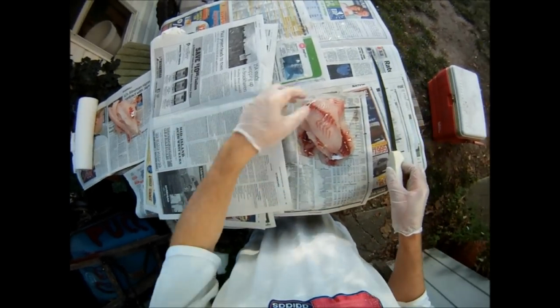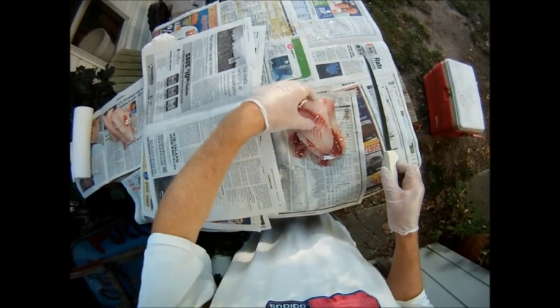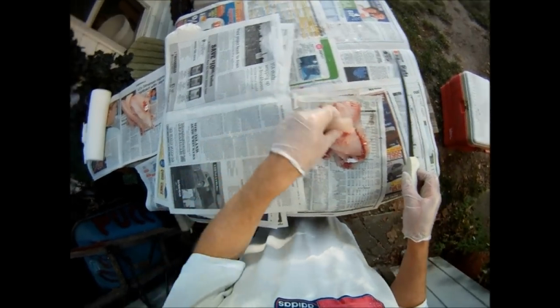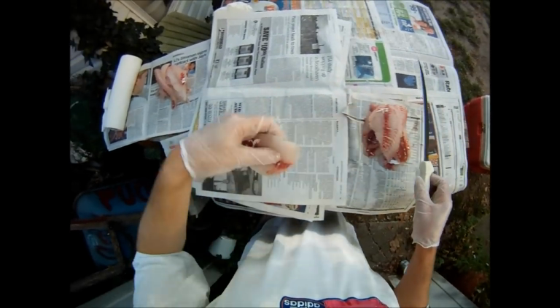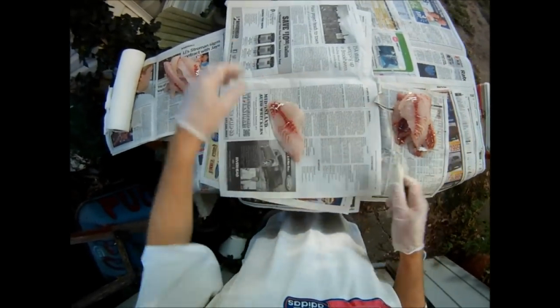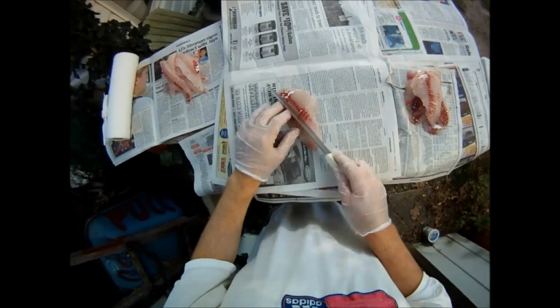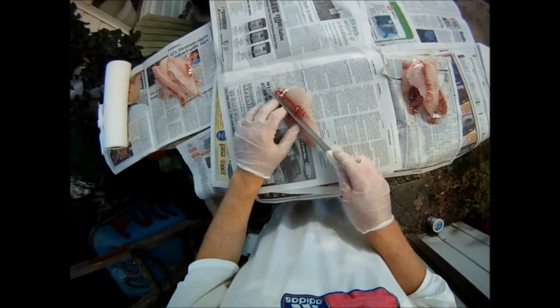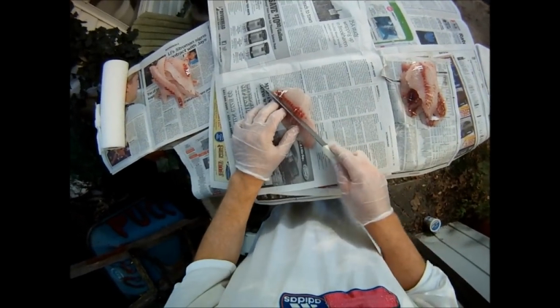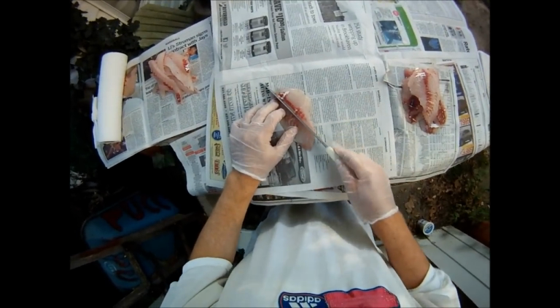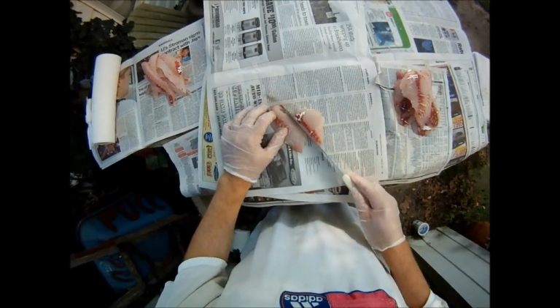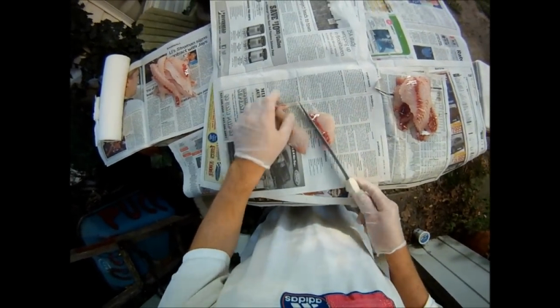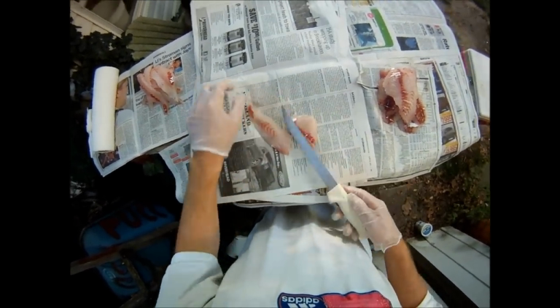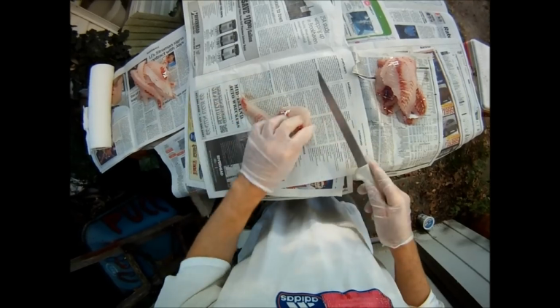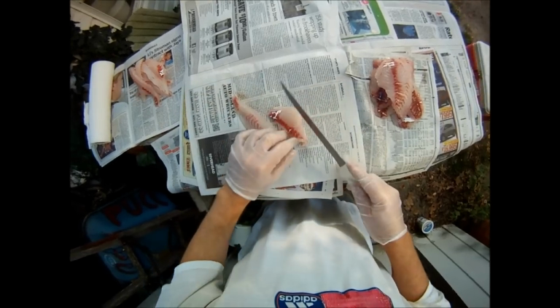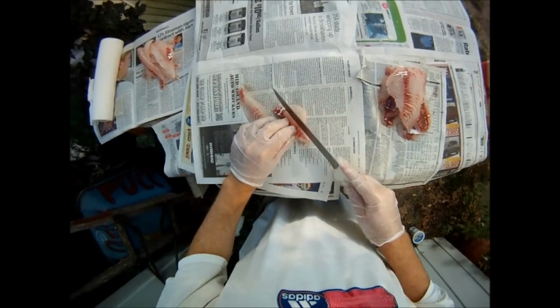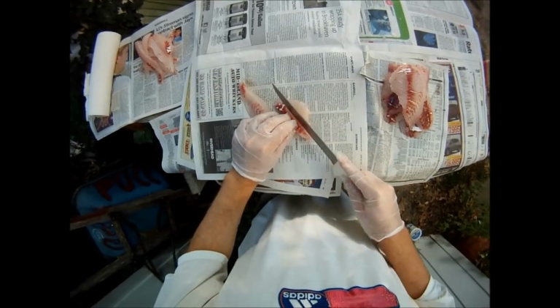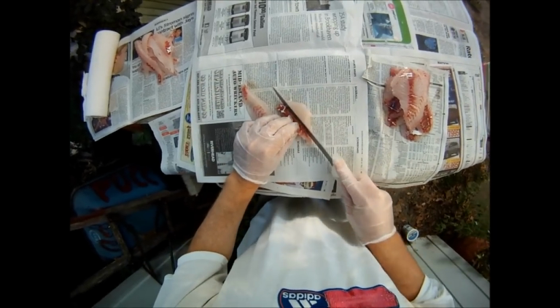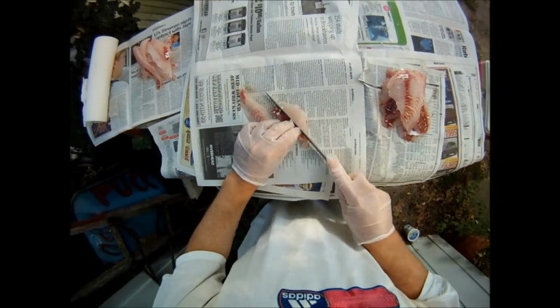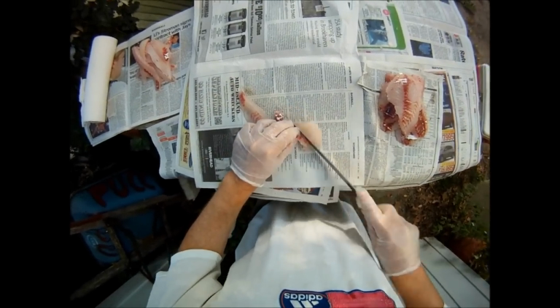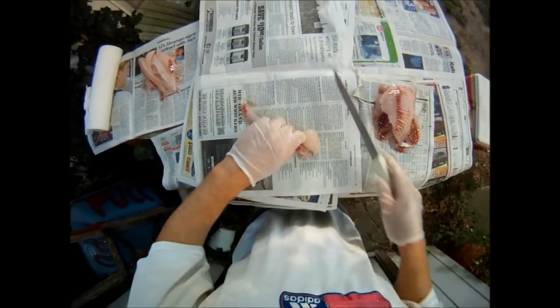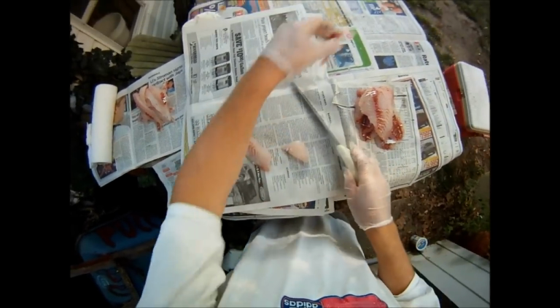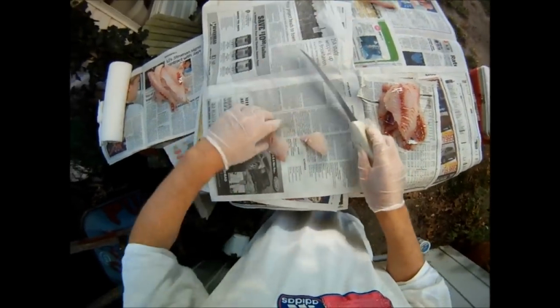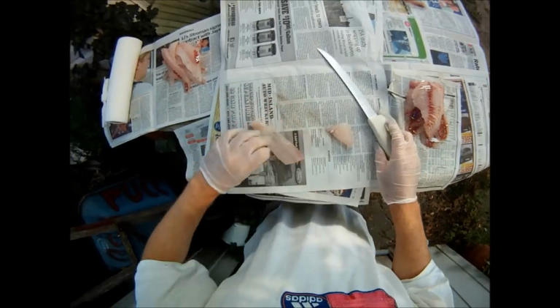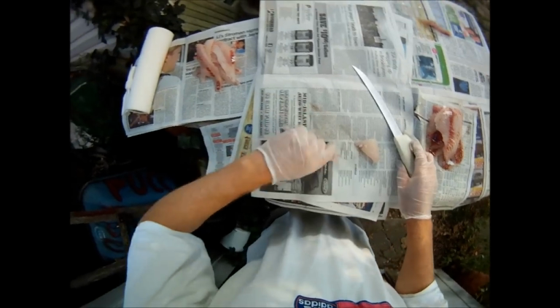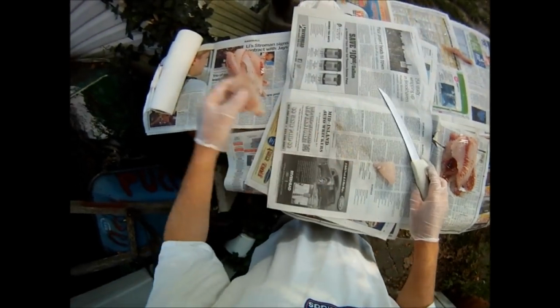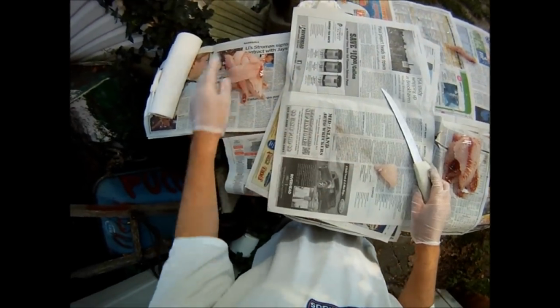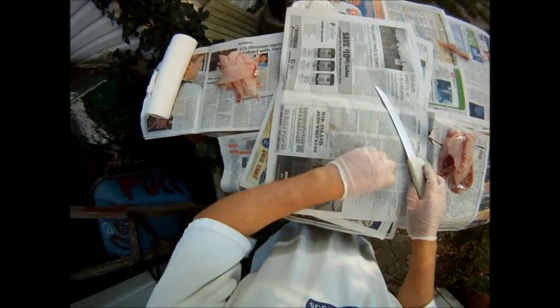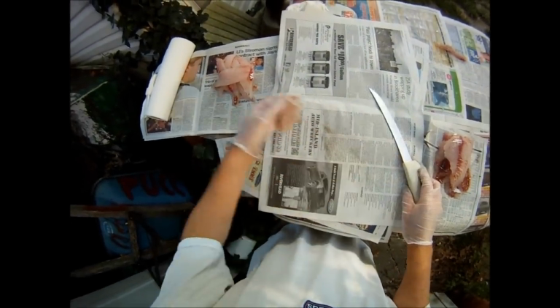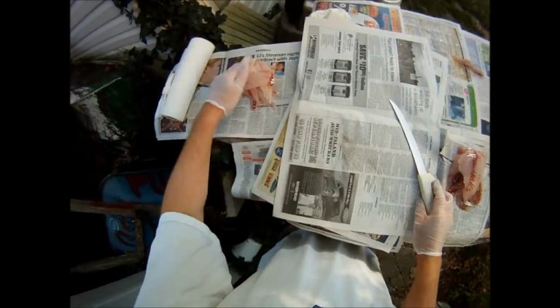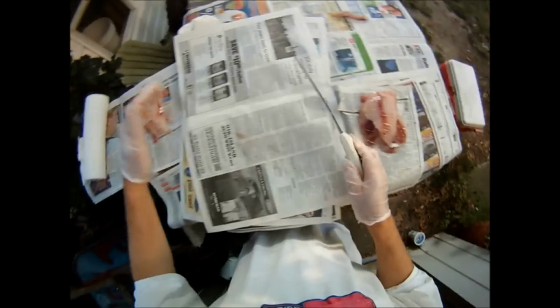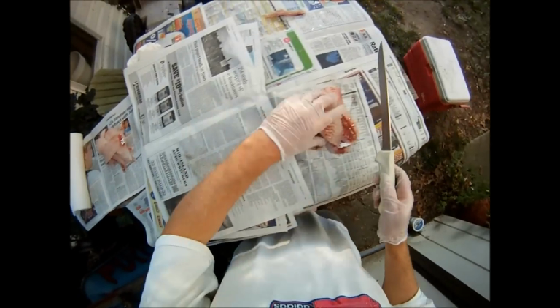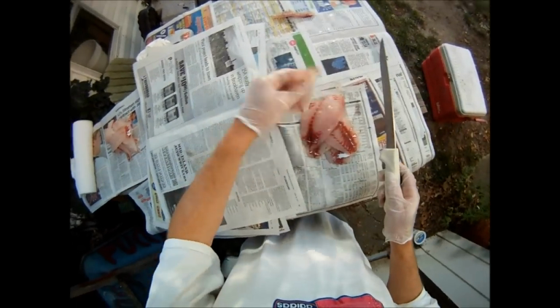This is where we remove the bones. The bones are all along the lateral line, which is the red line down the middle. So if we remove that and discard it, we've gotten rid of the bones. You end up with two pieces of meat on each side of the fillet, and these are perfect for frying — perfectly boneless.